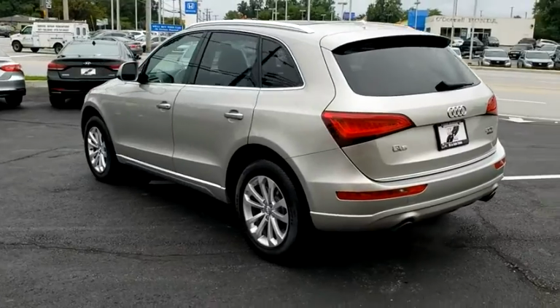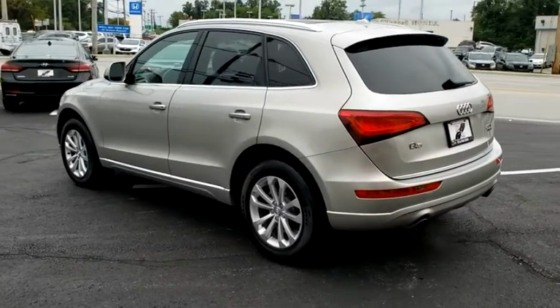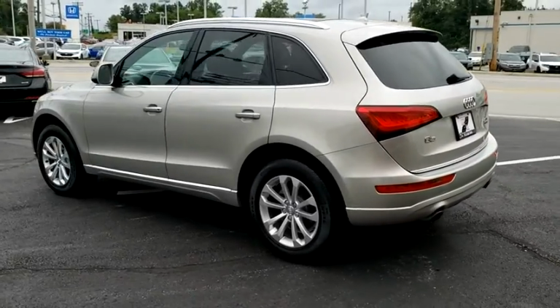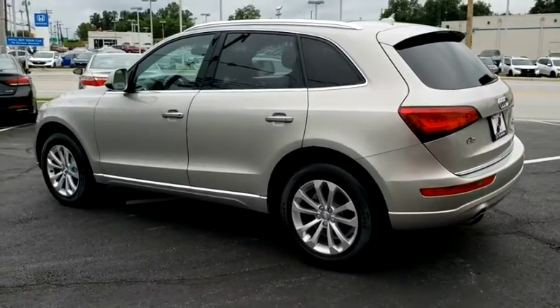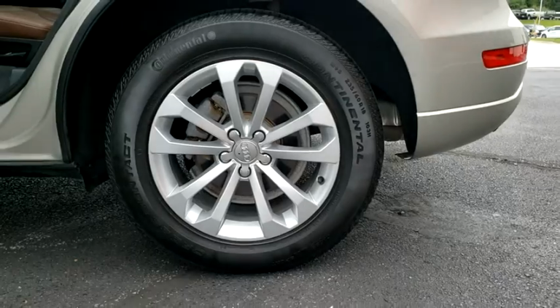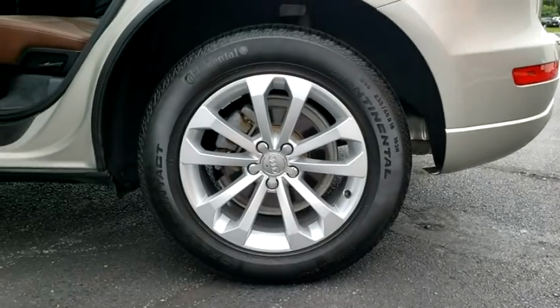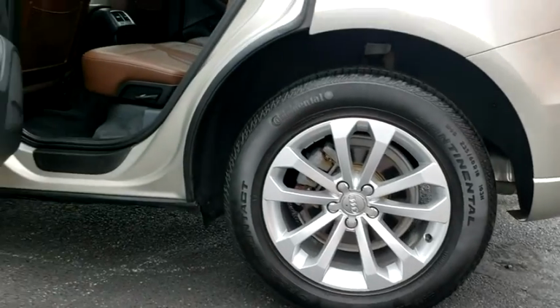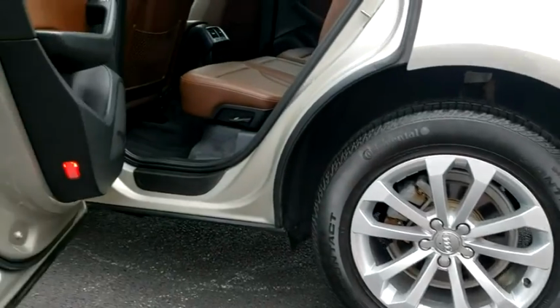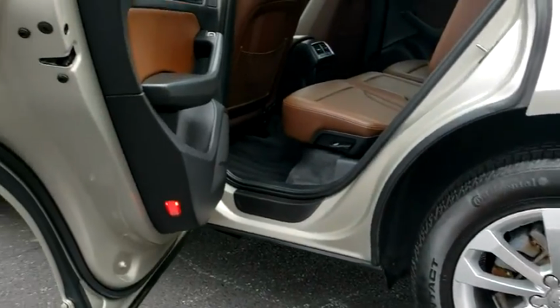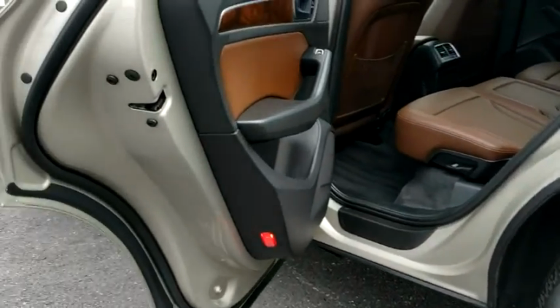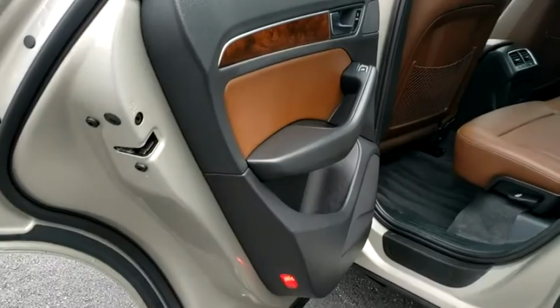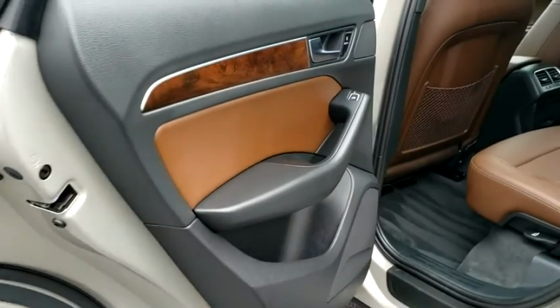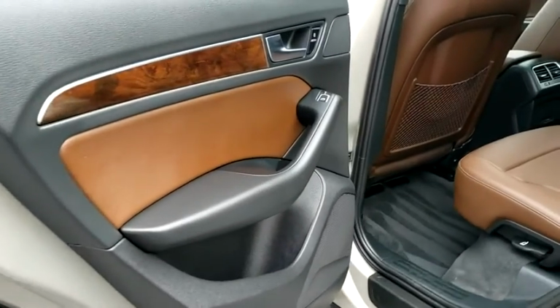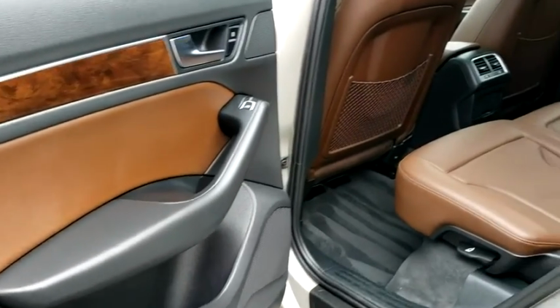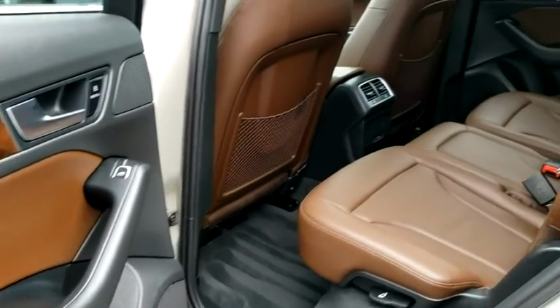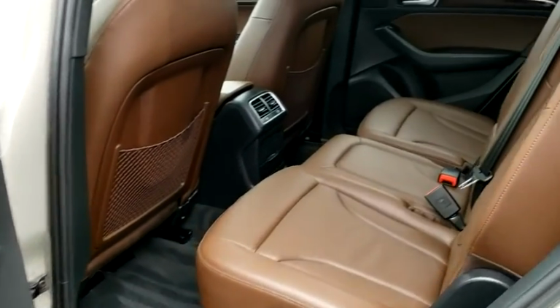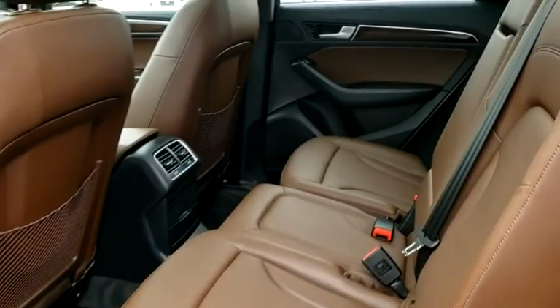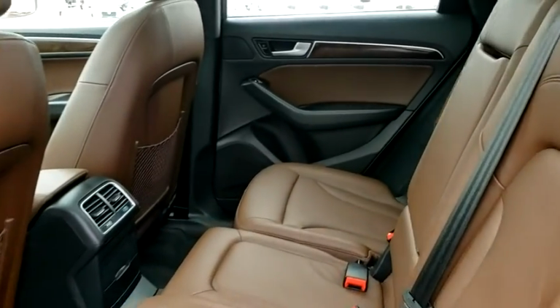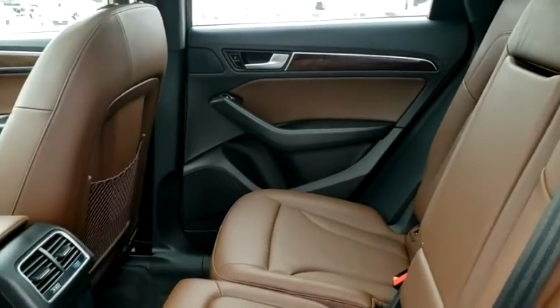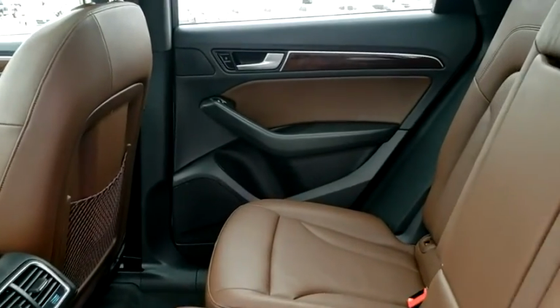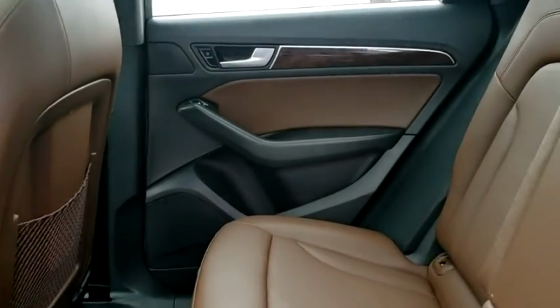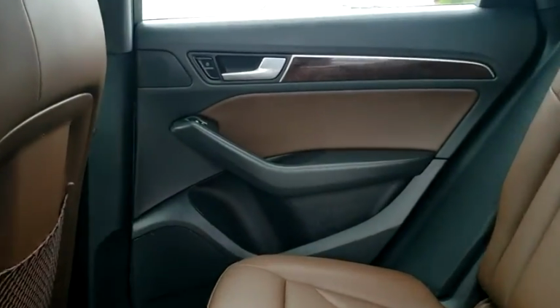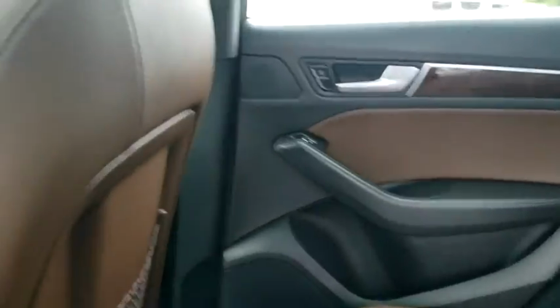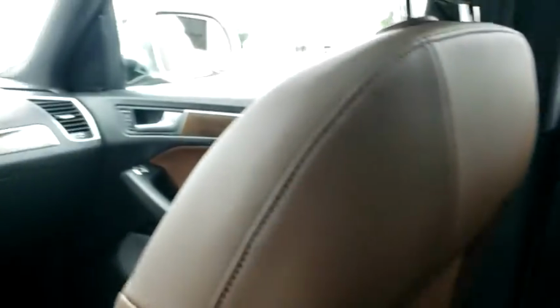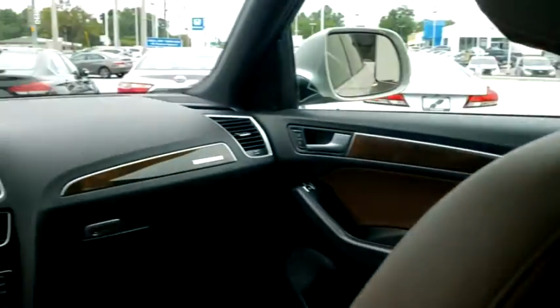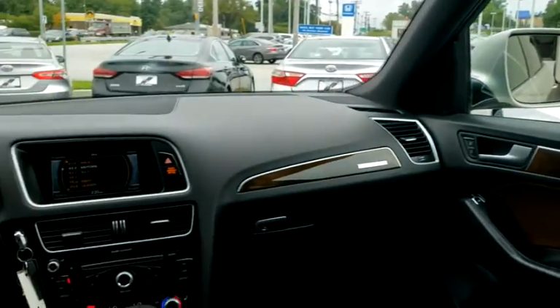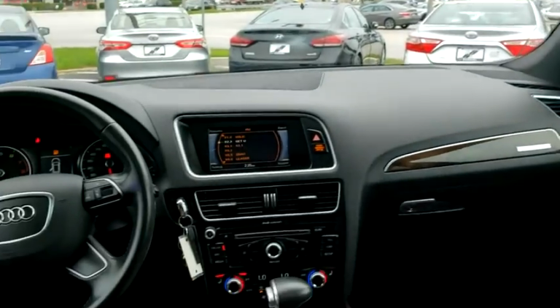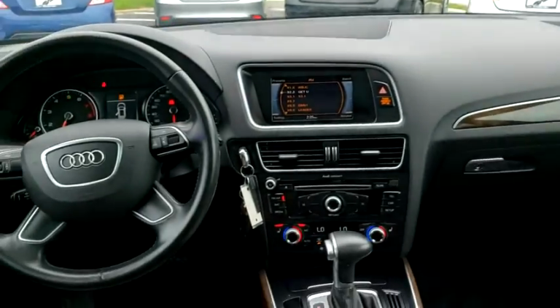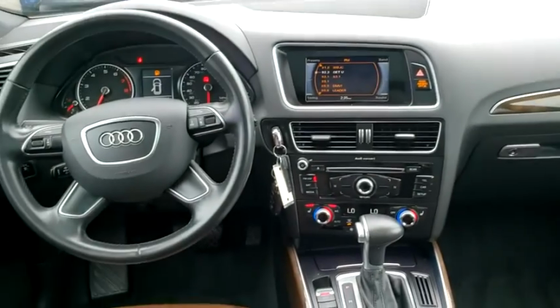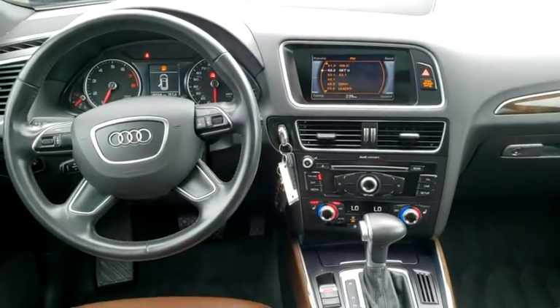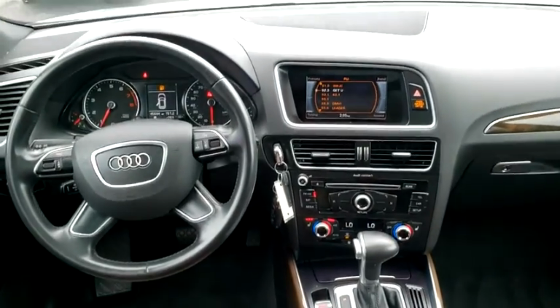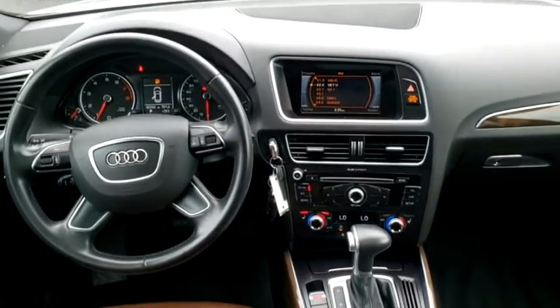Power liftgate, power passenger seat, traction control, dual airbags, leather-wrapped steering wheel, power steering, four-wheel disc brakes, trip computer, security system, power windows, rear window defroster, electronic stability control.